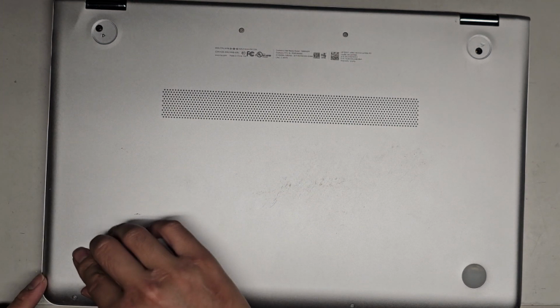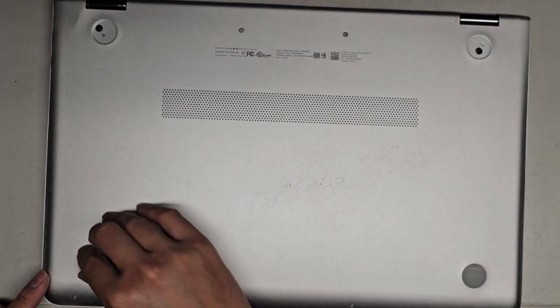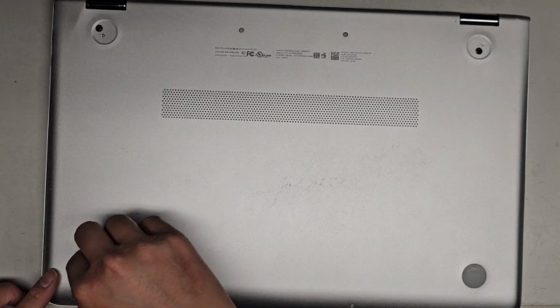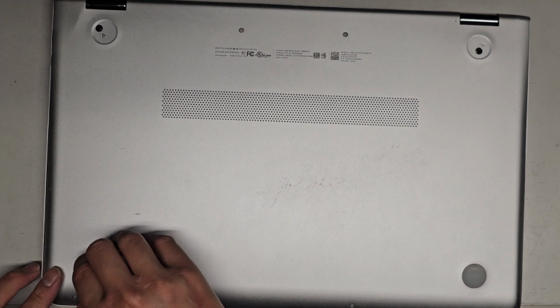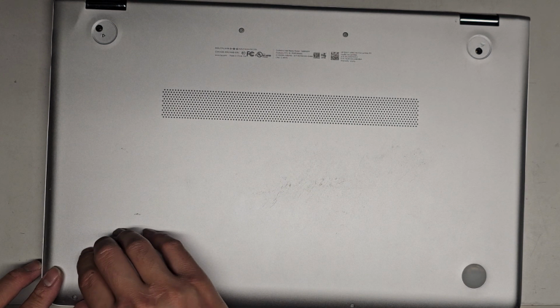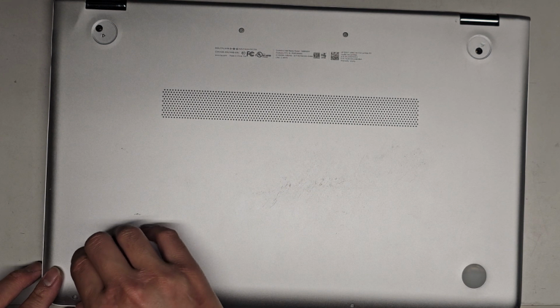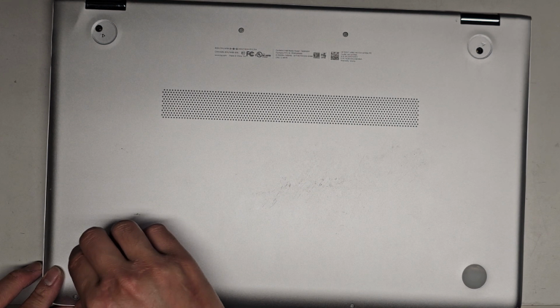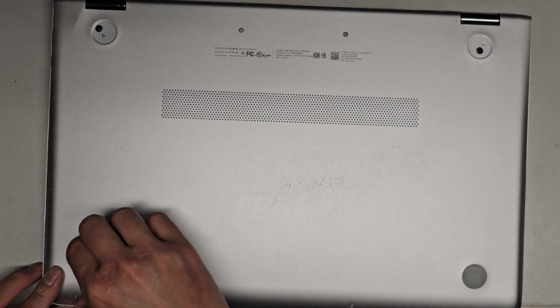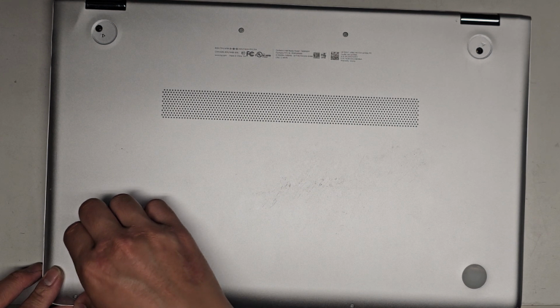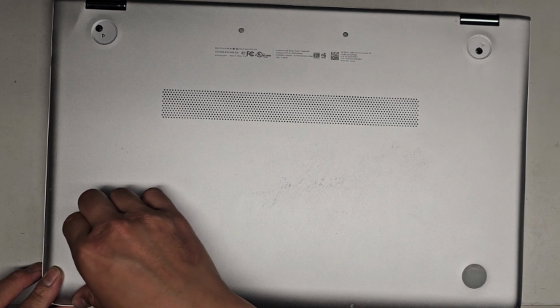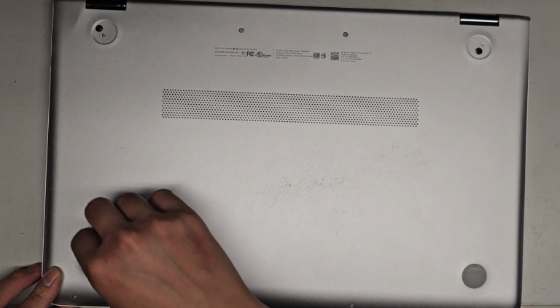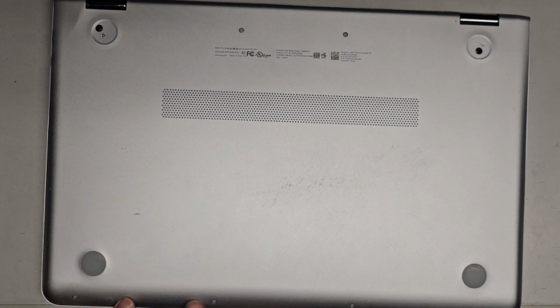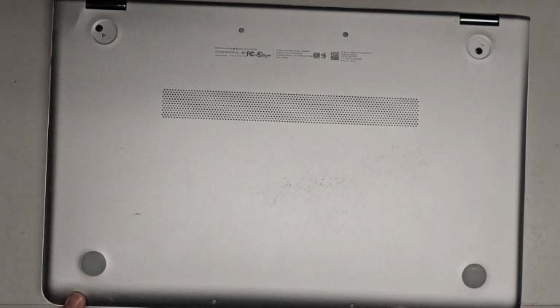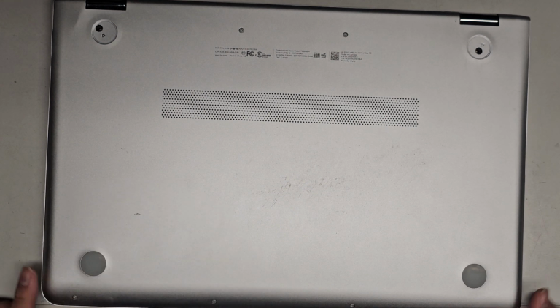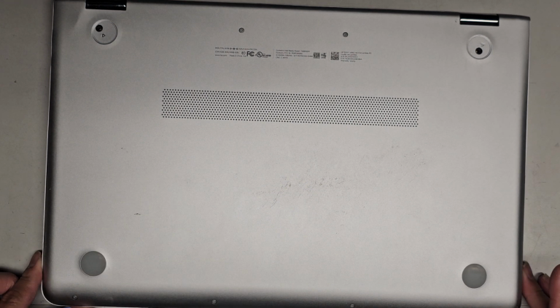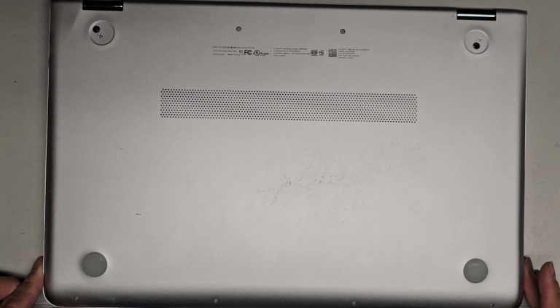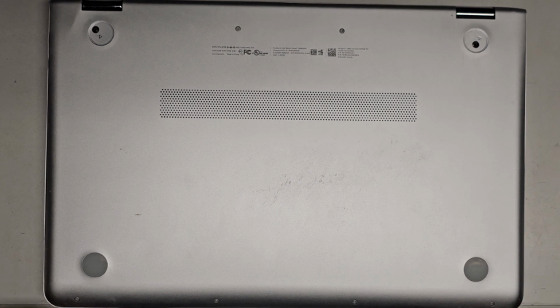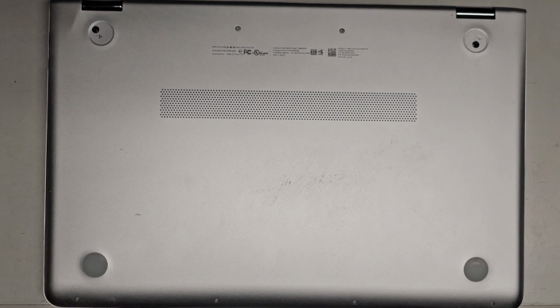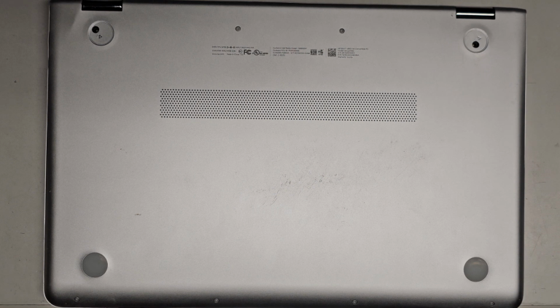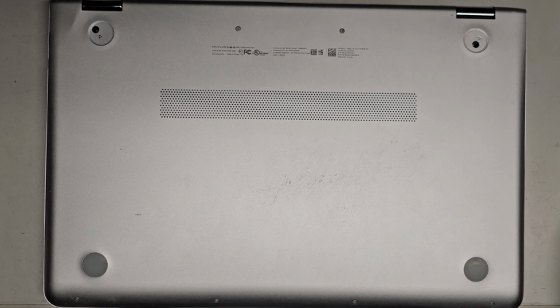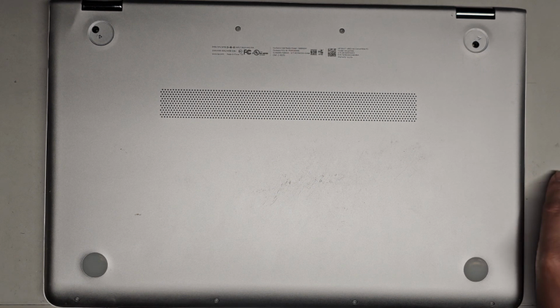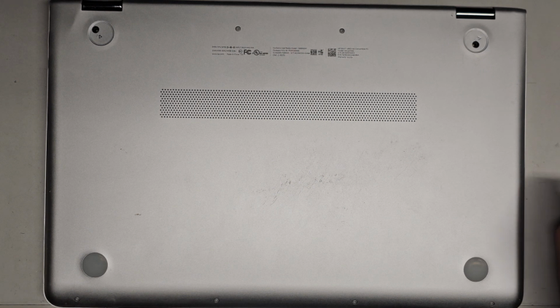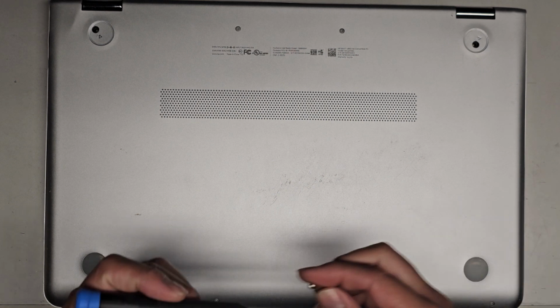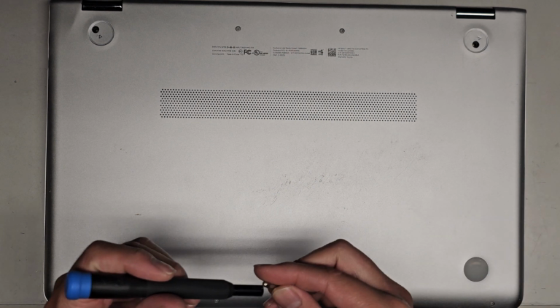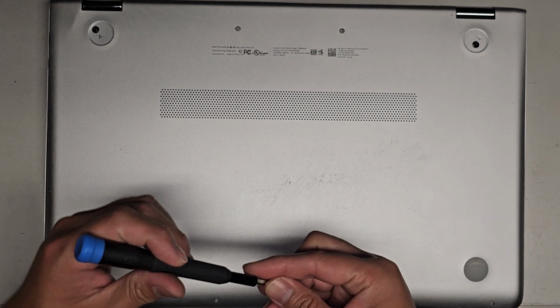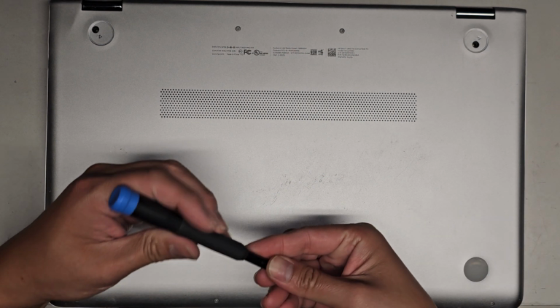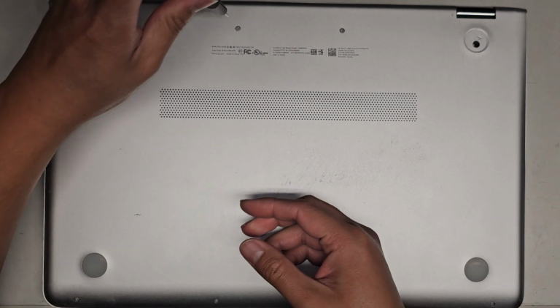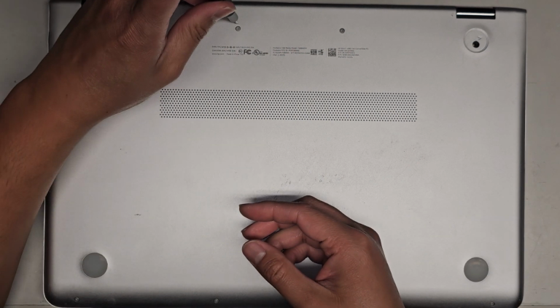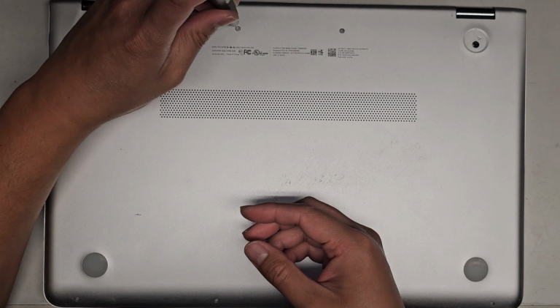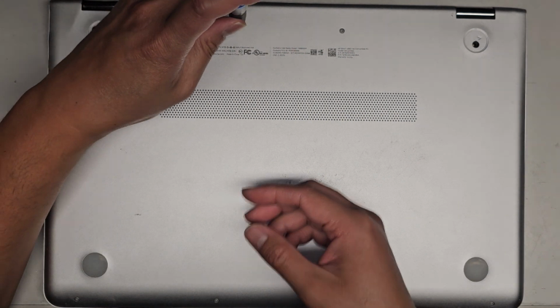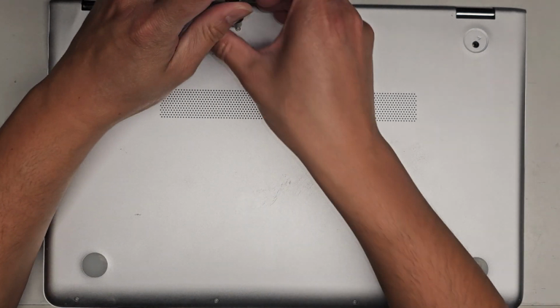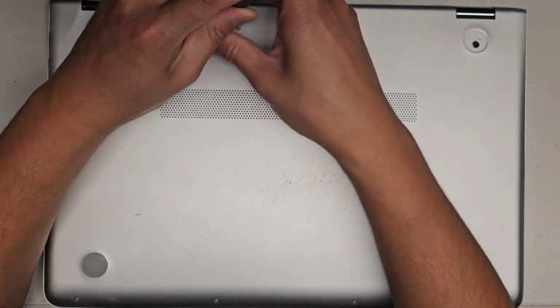I don't think there are any screws underneath these feet, just because there are four going across the bottom. So let's switch to the T5 or Torx 5 screwdriver and remove those screws.